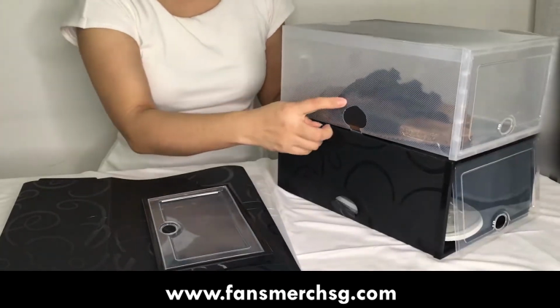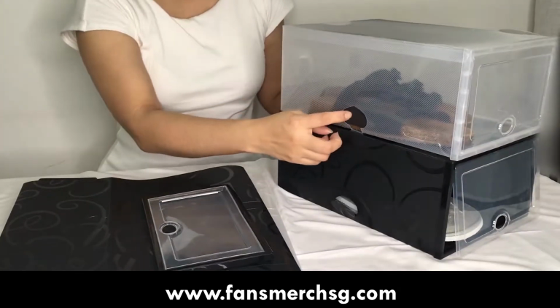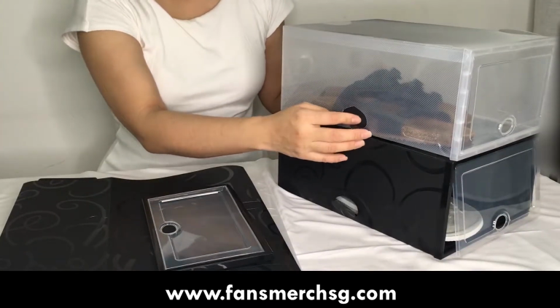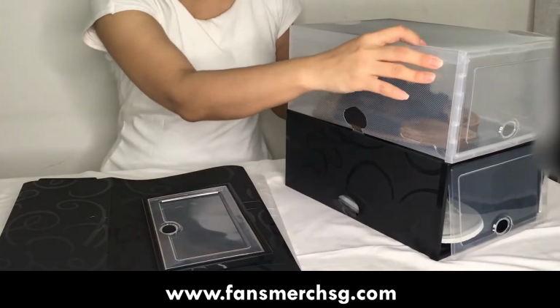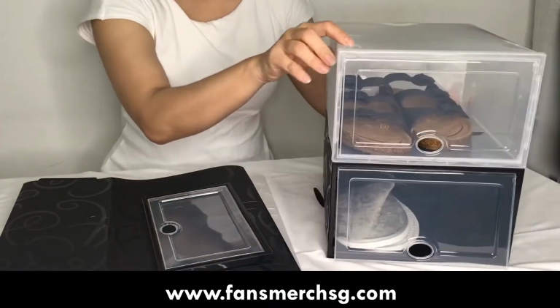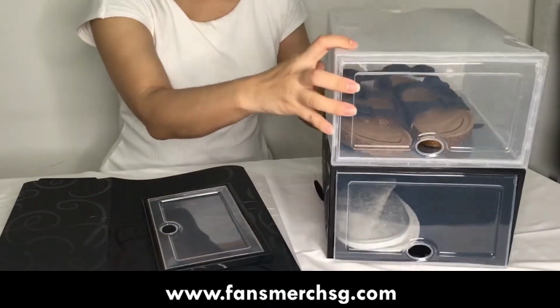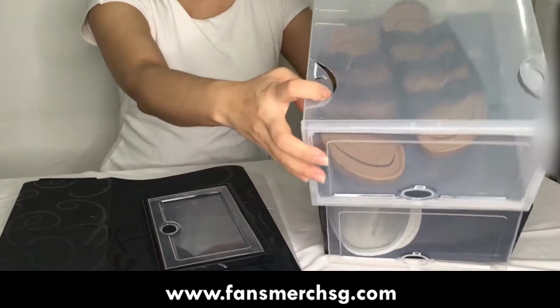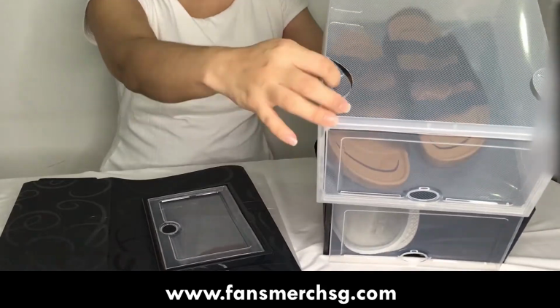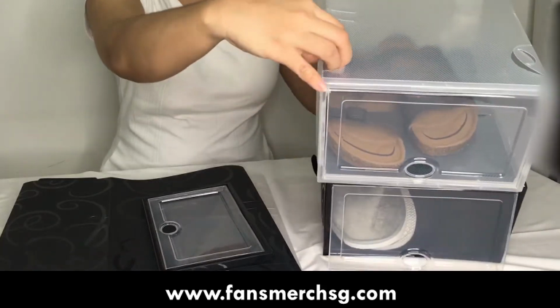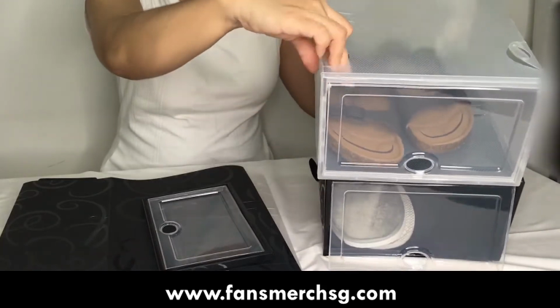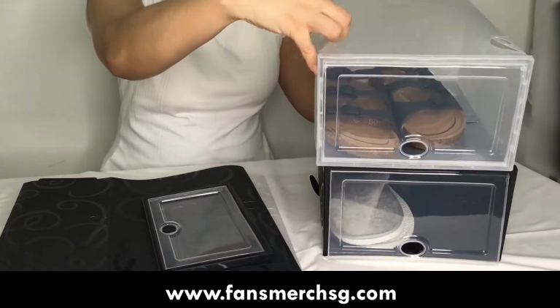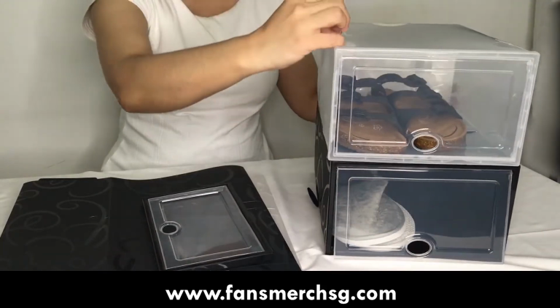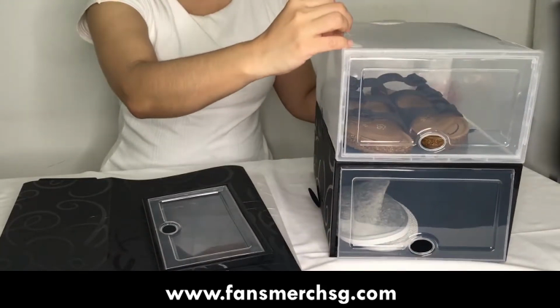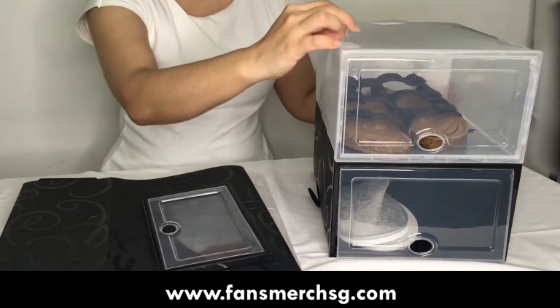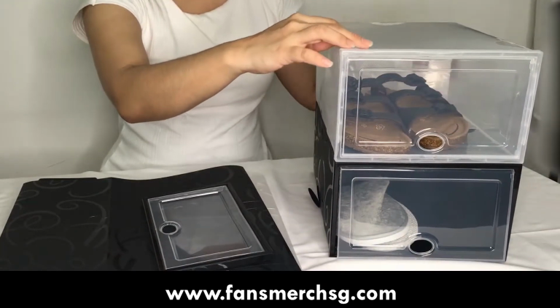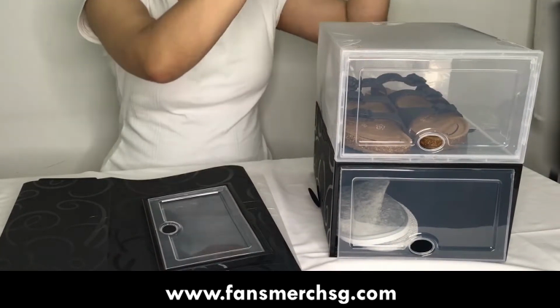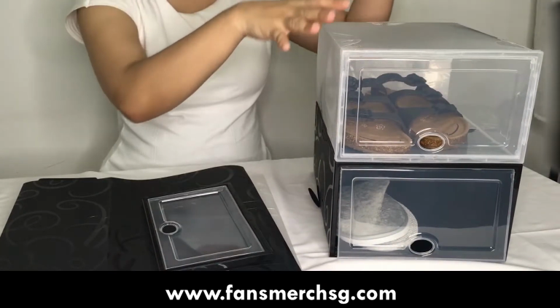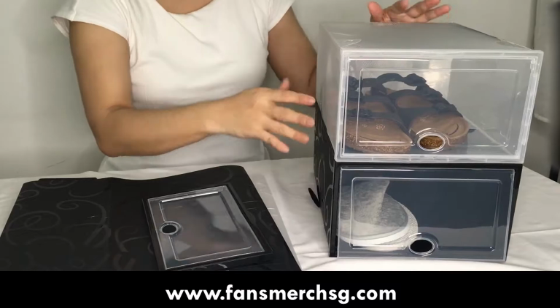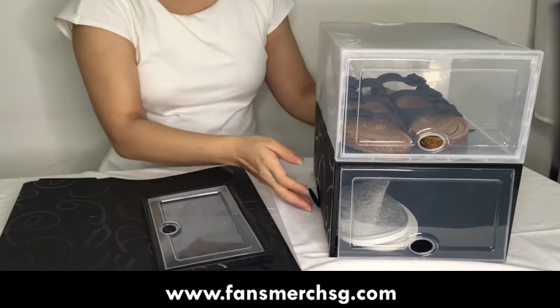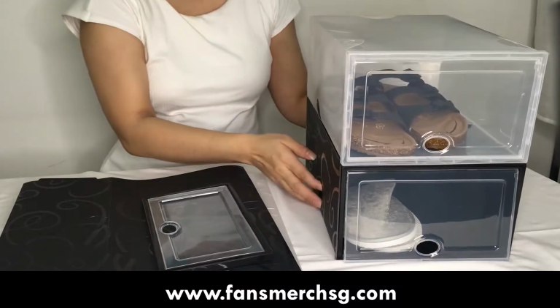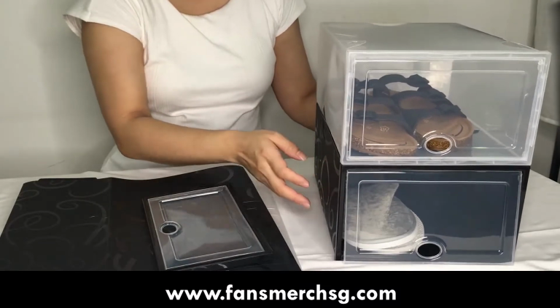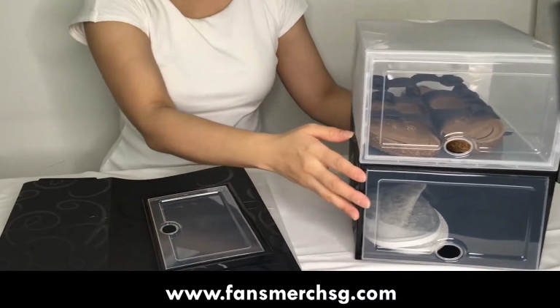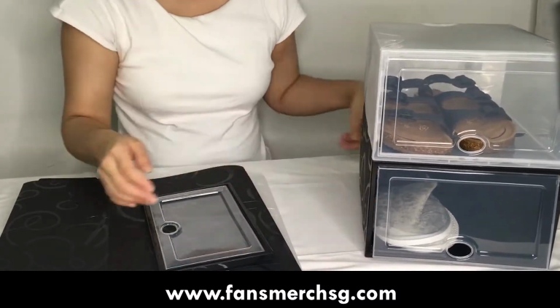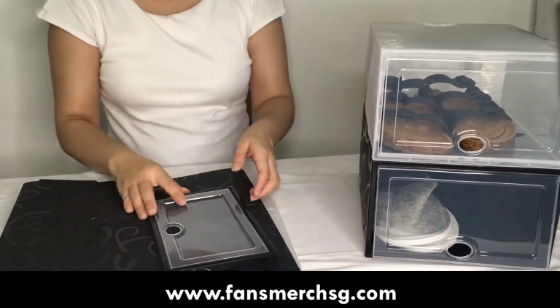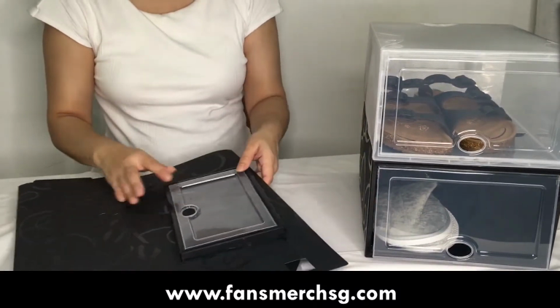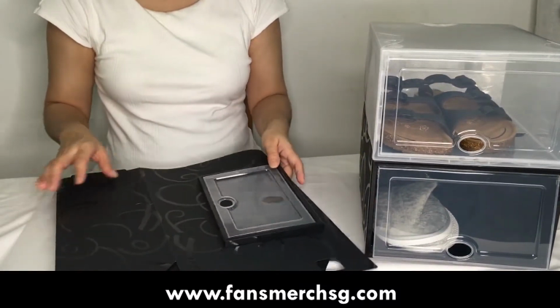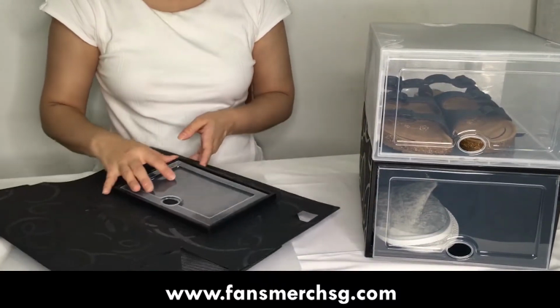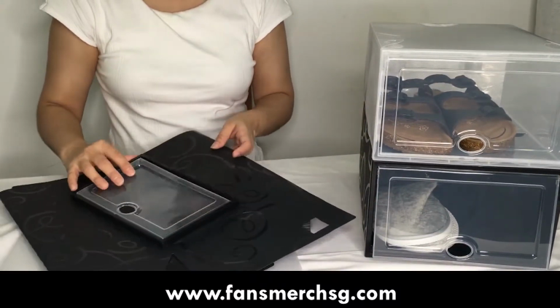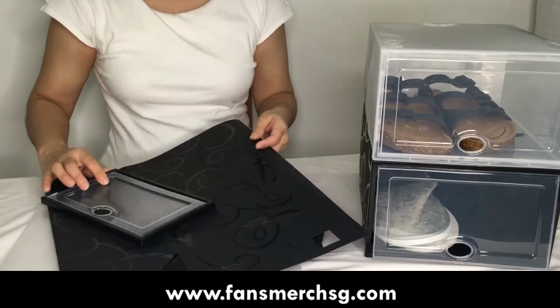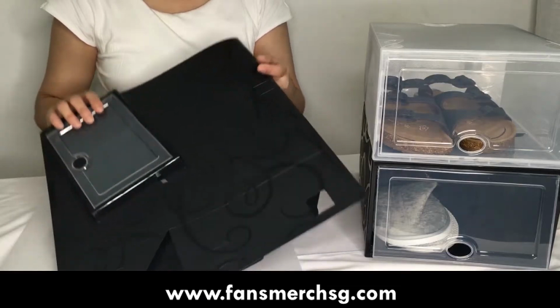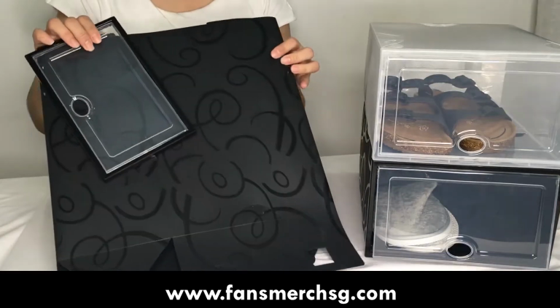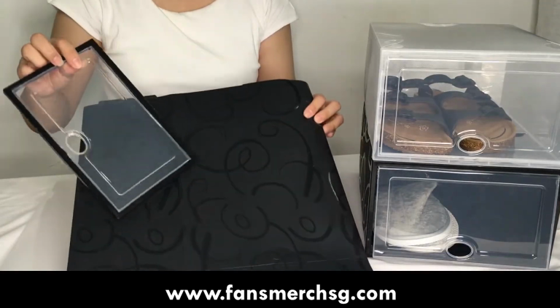On the sides you can see ventilation holes, which also serve to secure the shoe boxes above when you stack them.